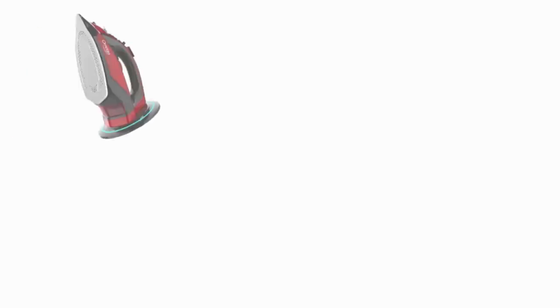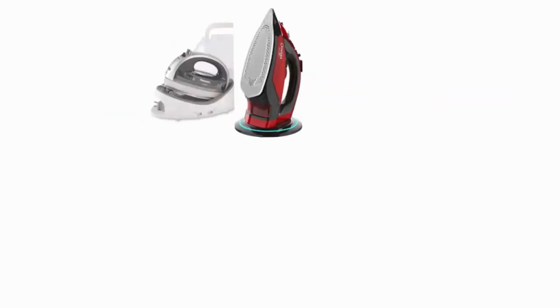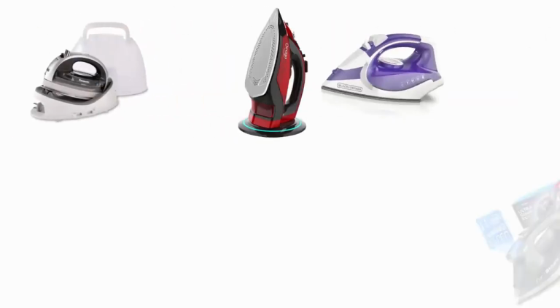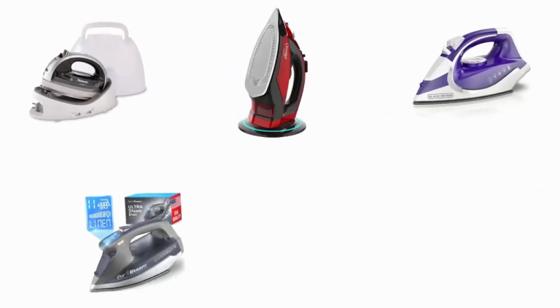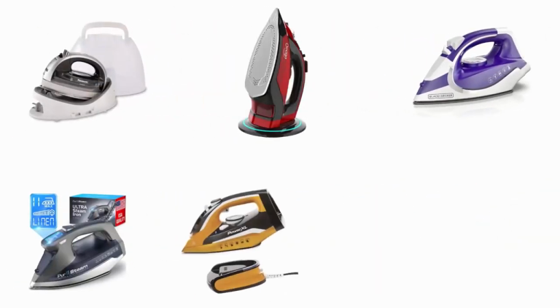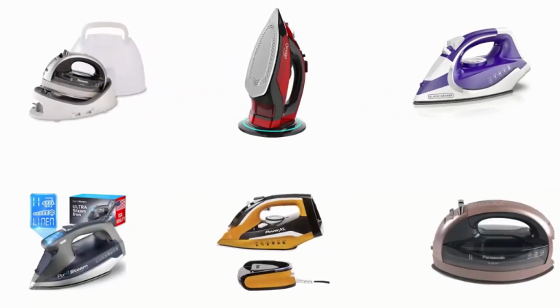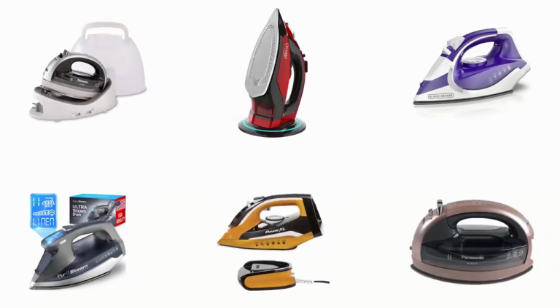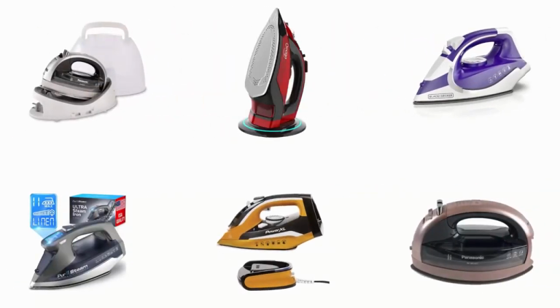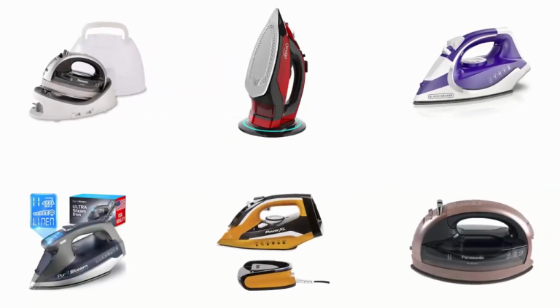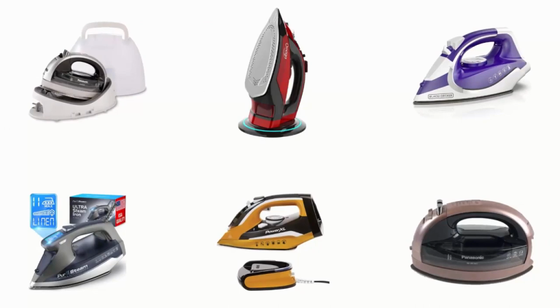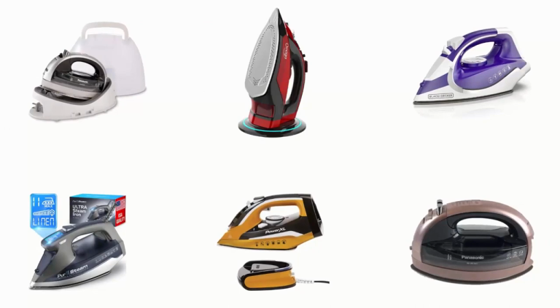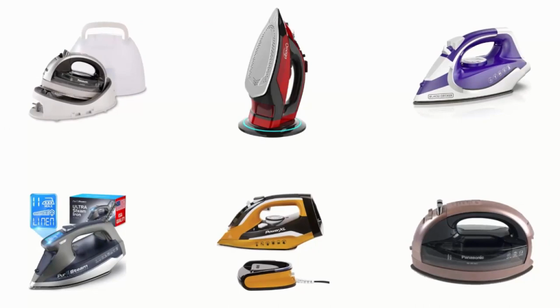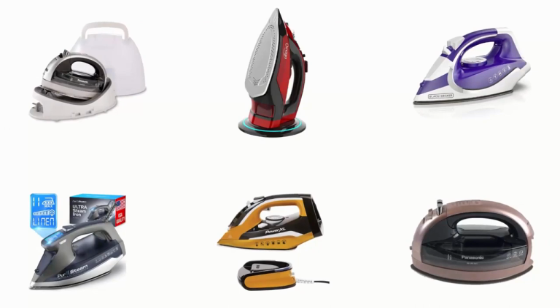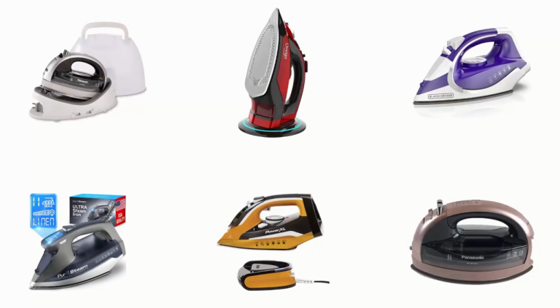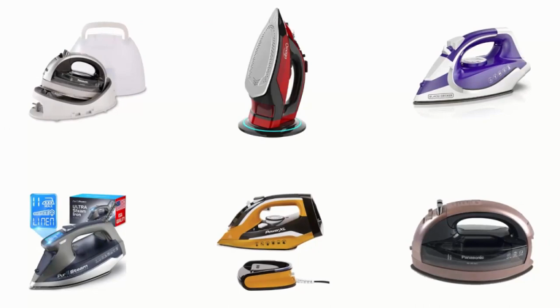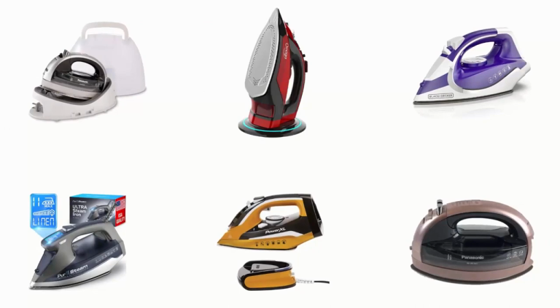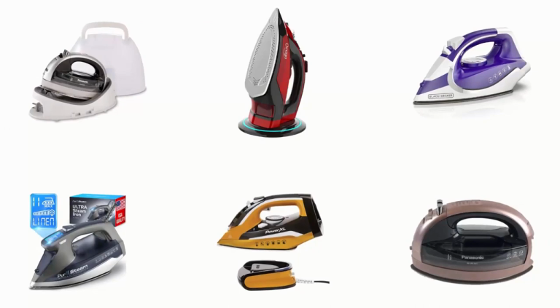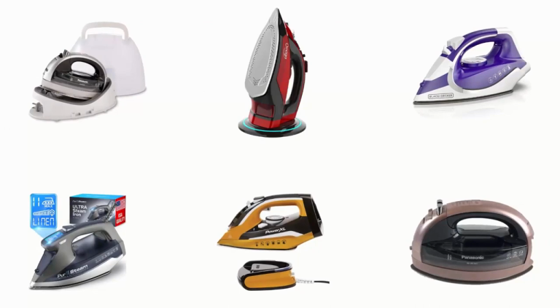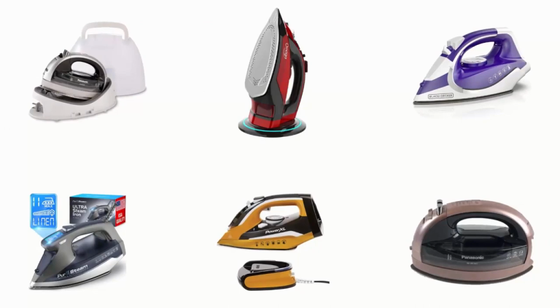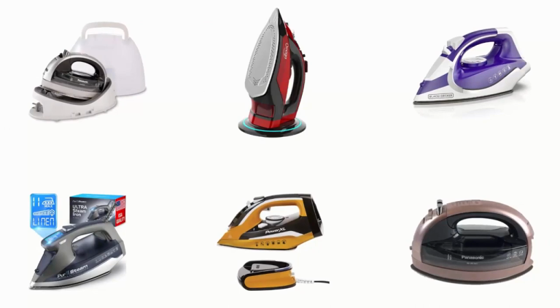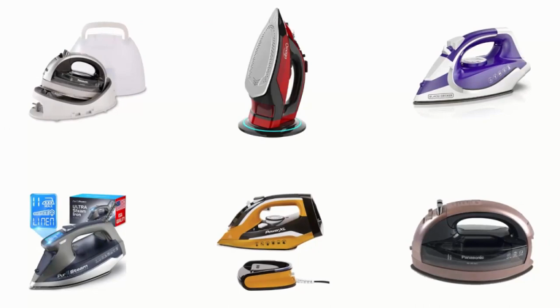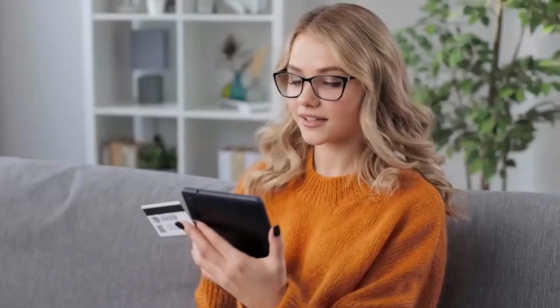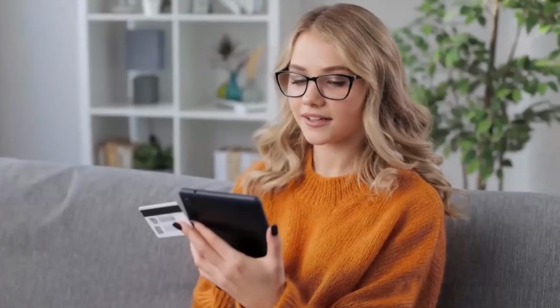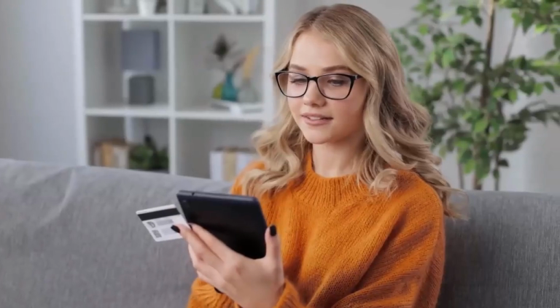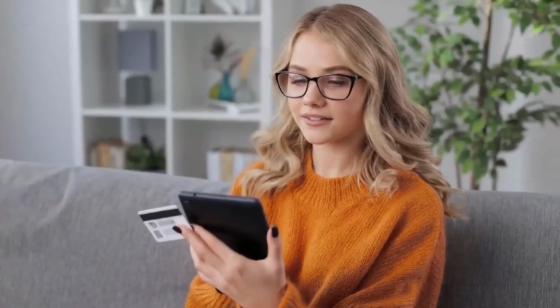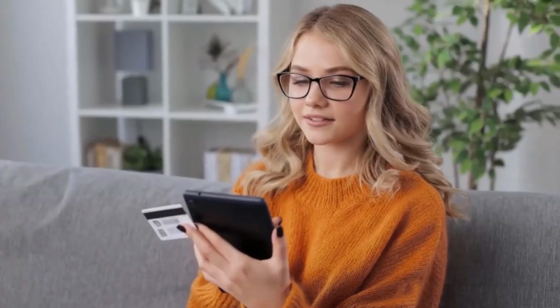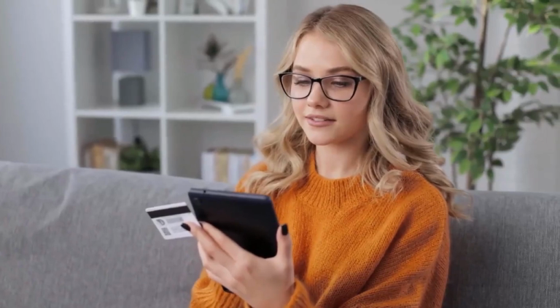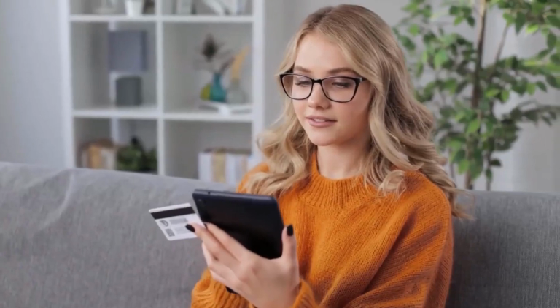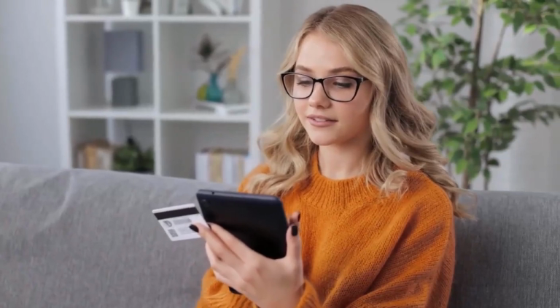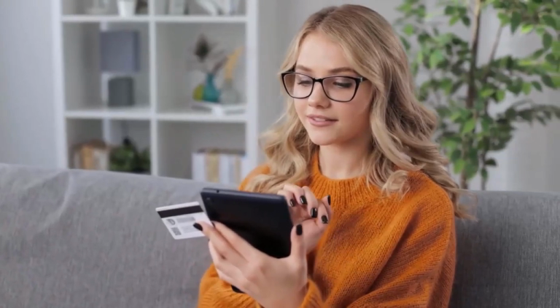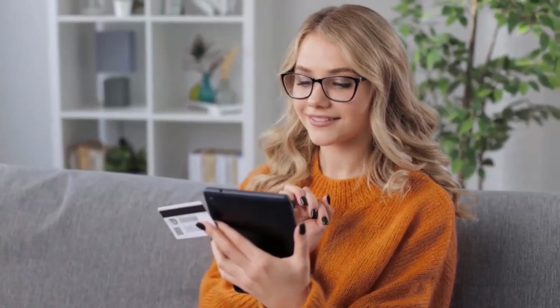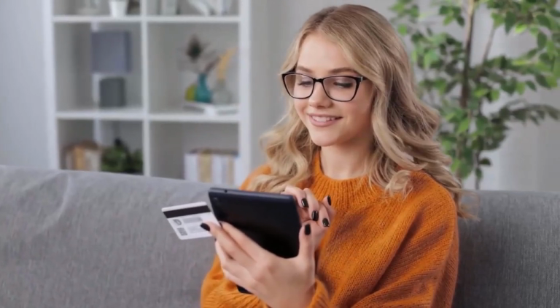In order to help you find the right one, we have selected and reviewed the best cordless irons on the market. If you like any of them, you can buy through the link in the description.